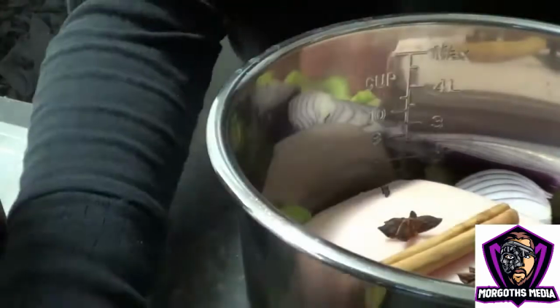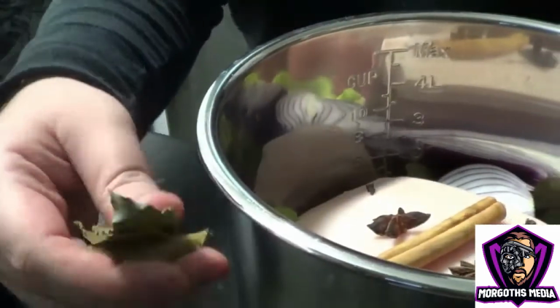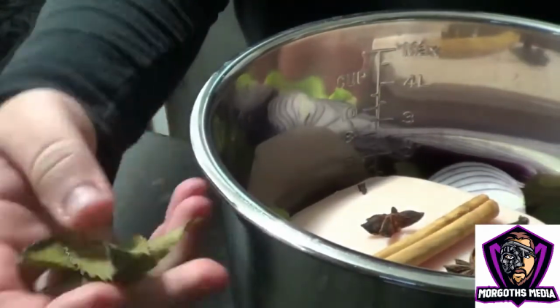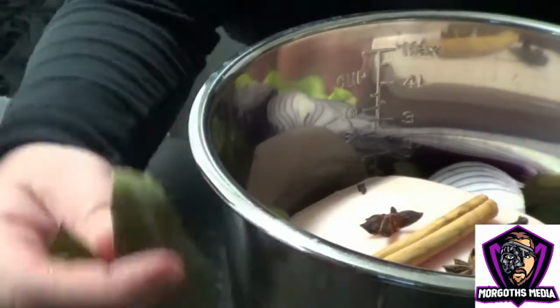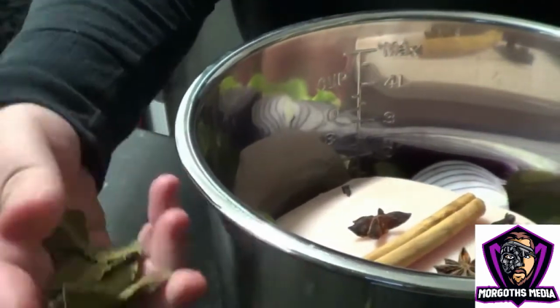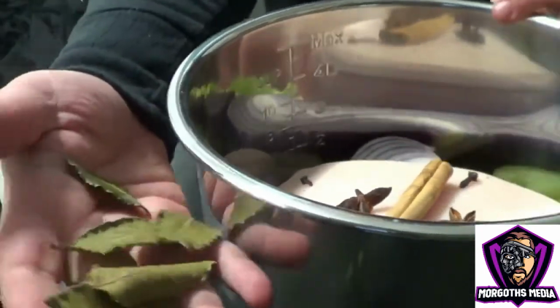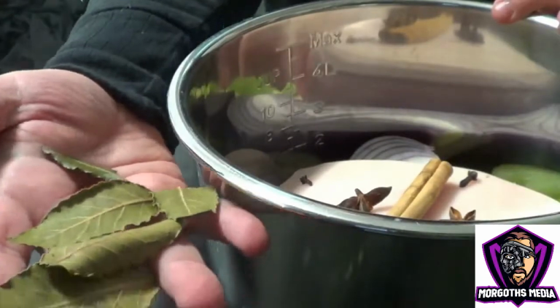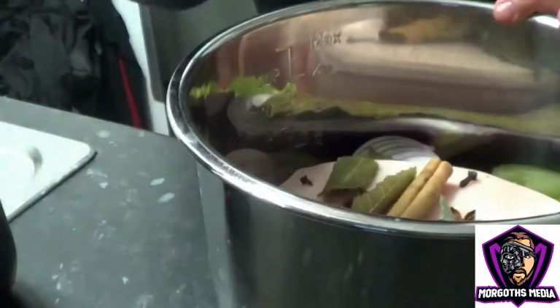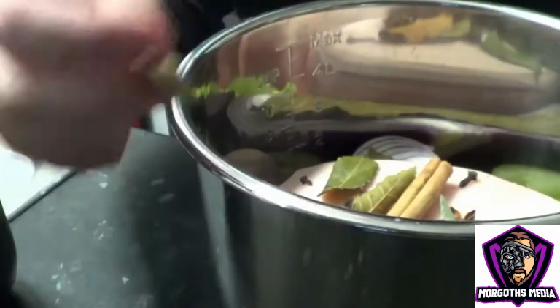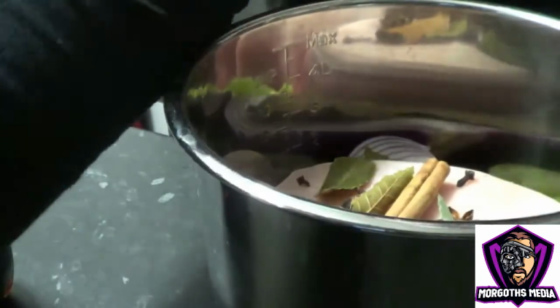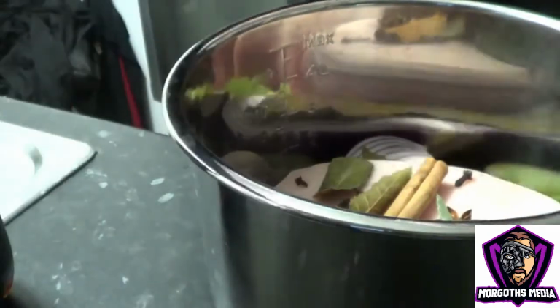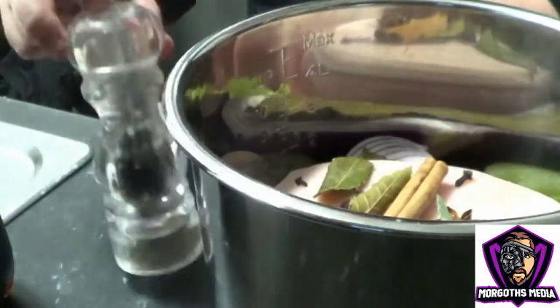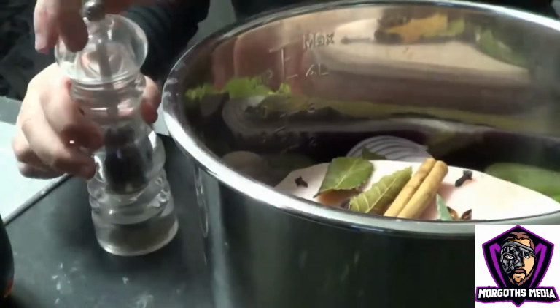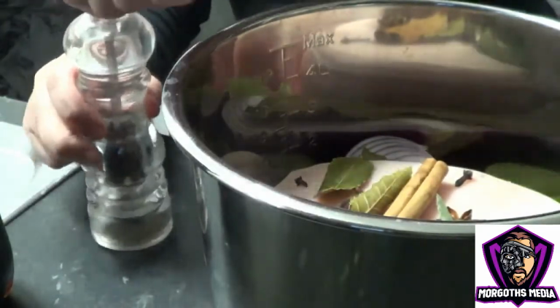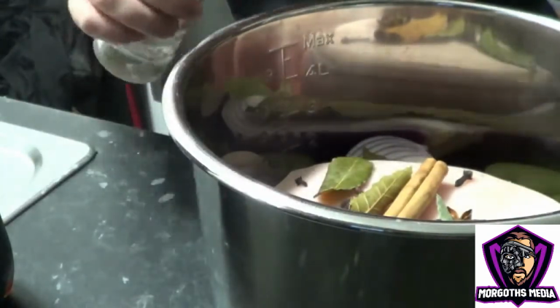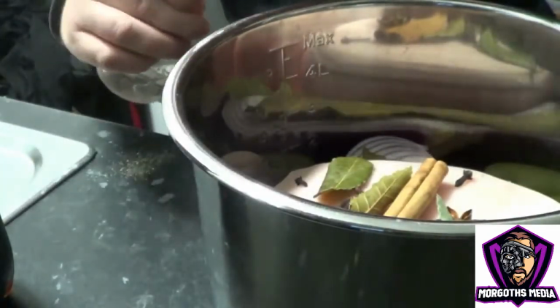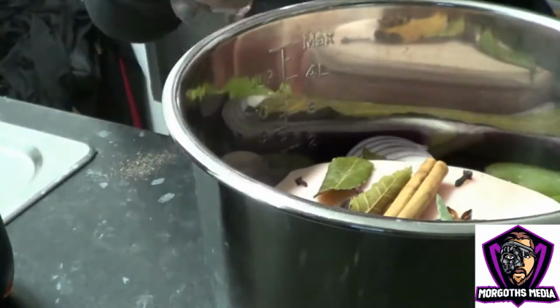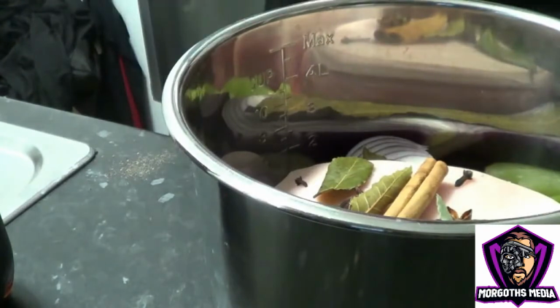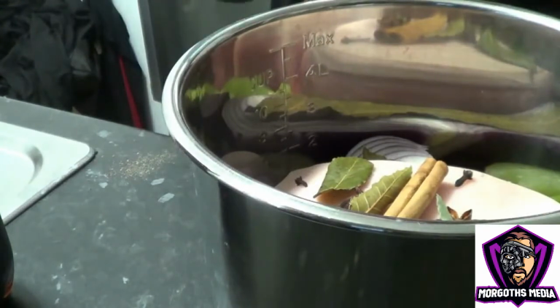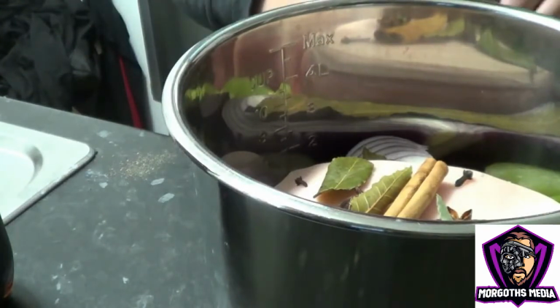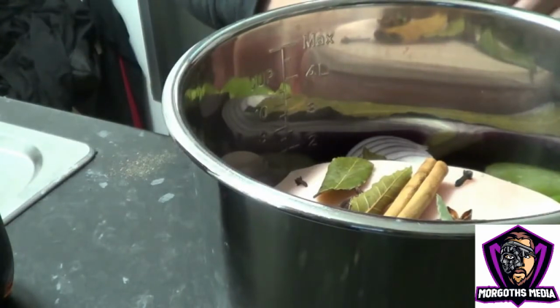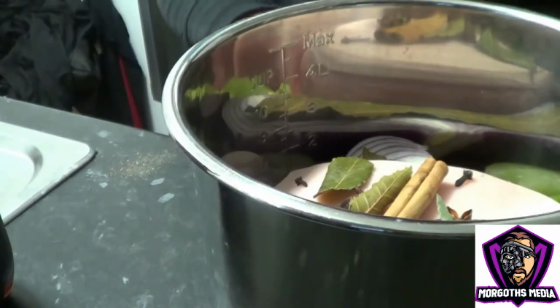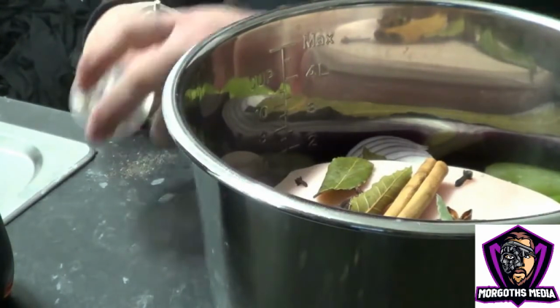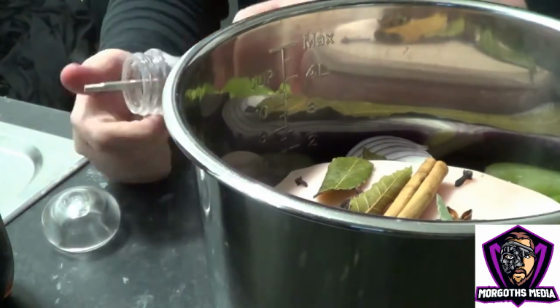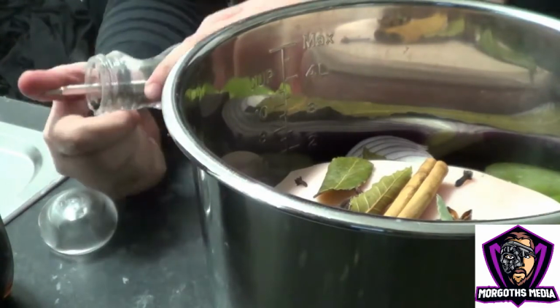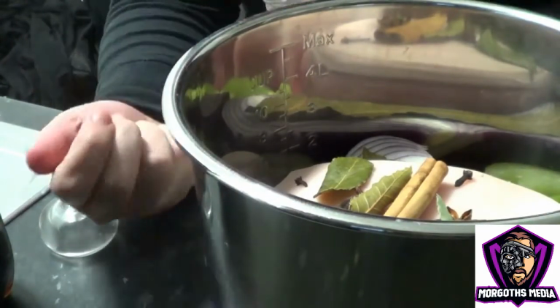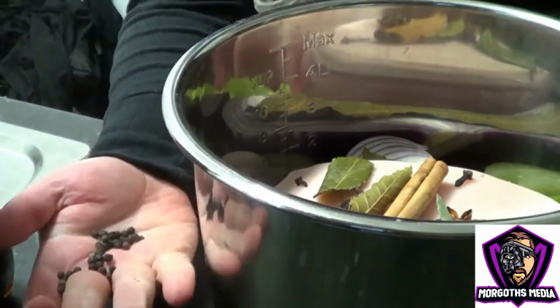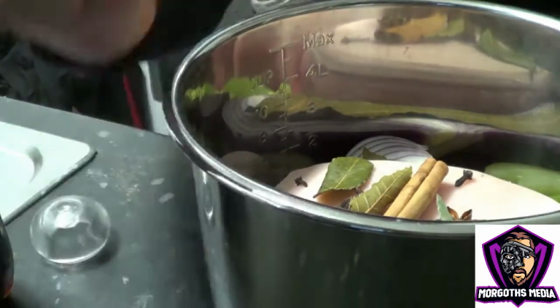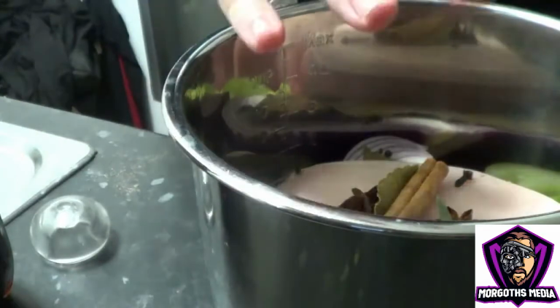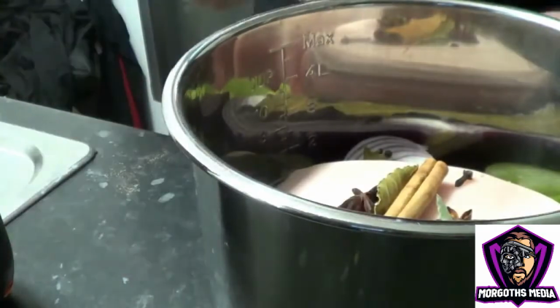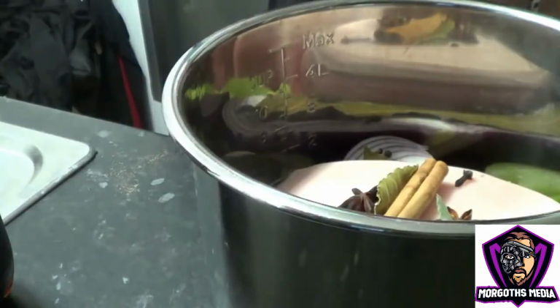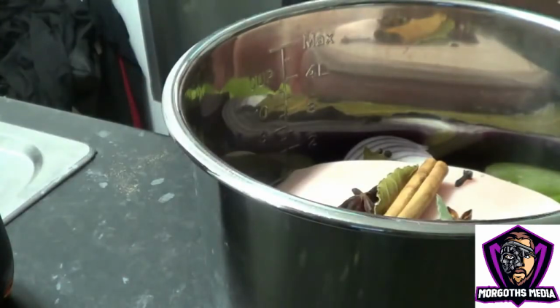To add that flavour, I want to add about six bay leaves — just throw them in. And some peppercorns. I've got my pepper mill here; take a couple out. I'd say roughly about 15 — throw them in.